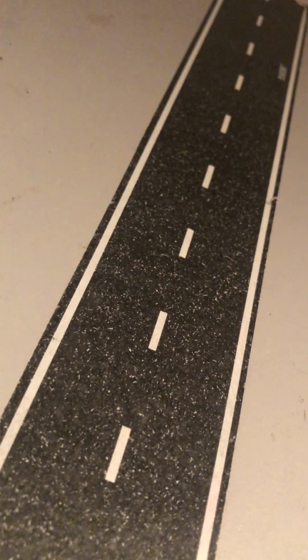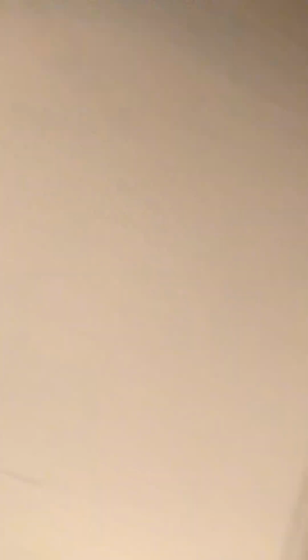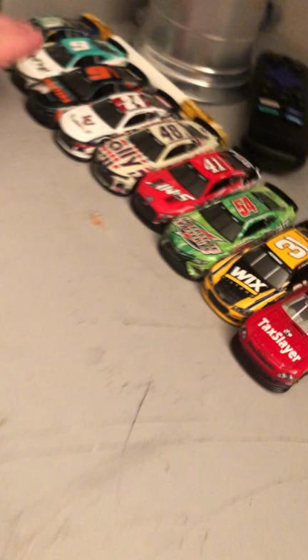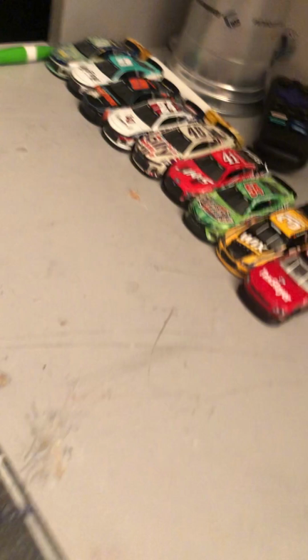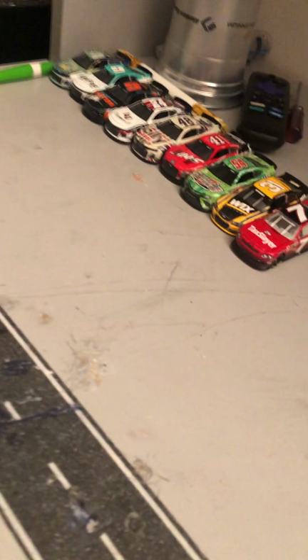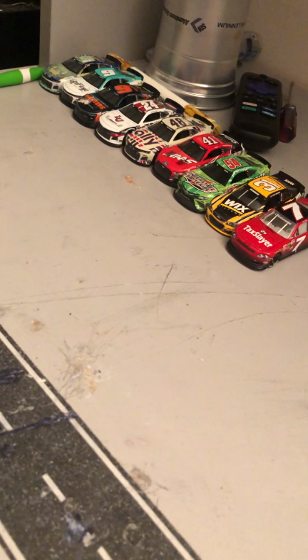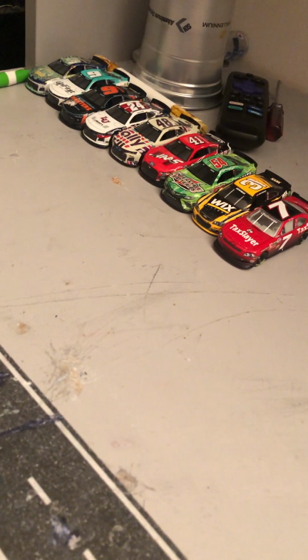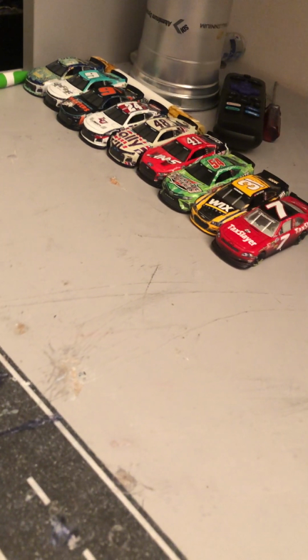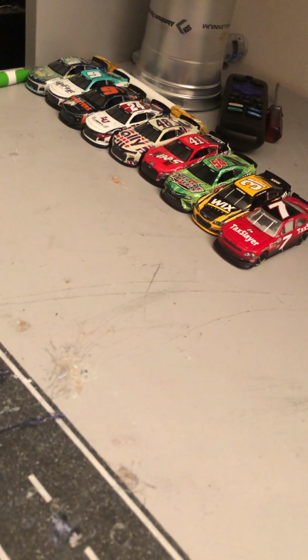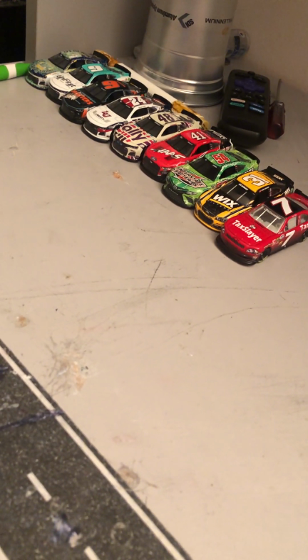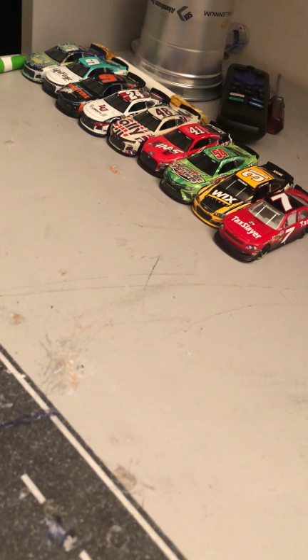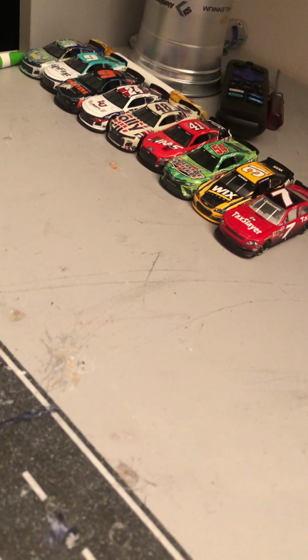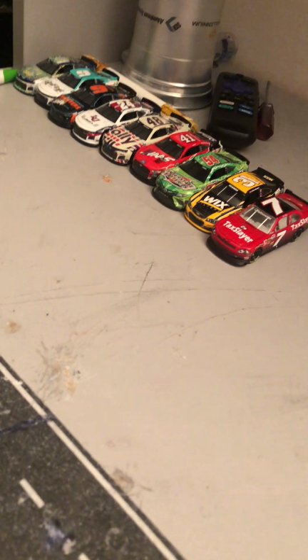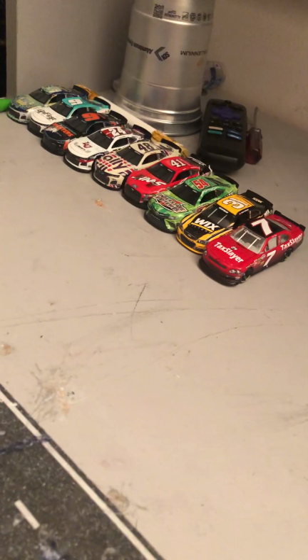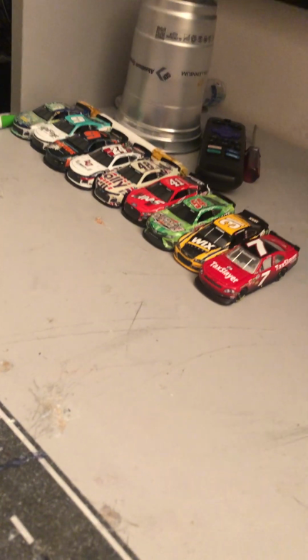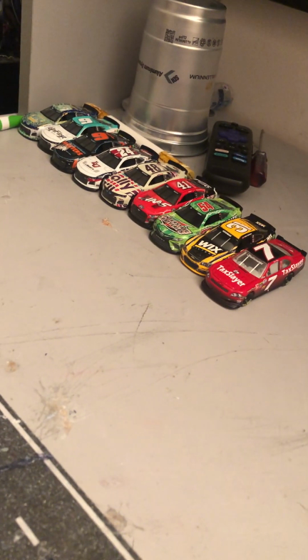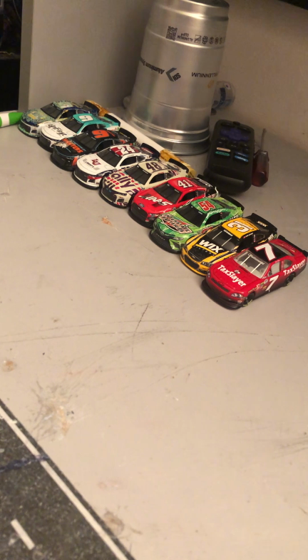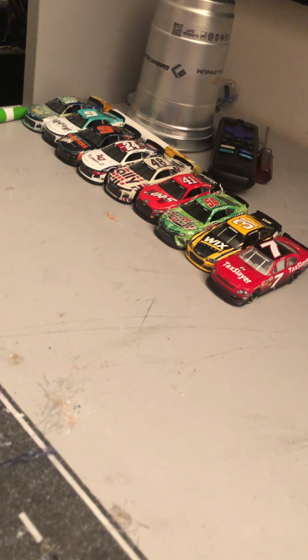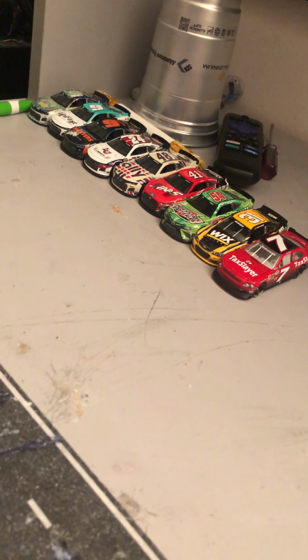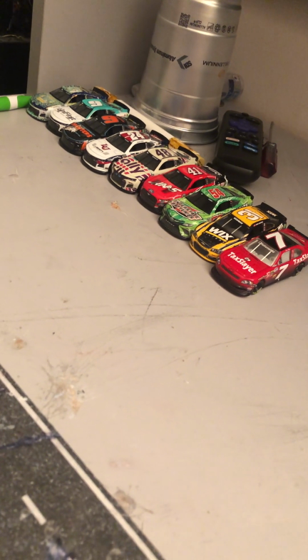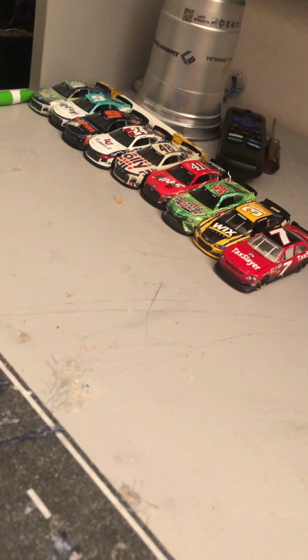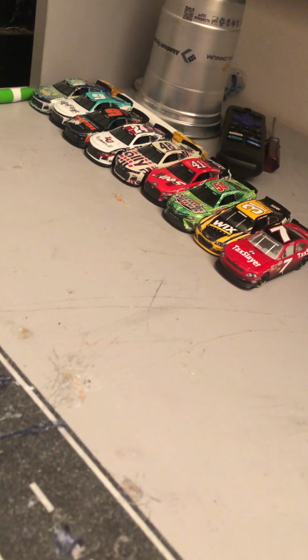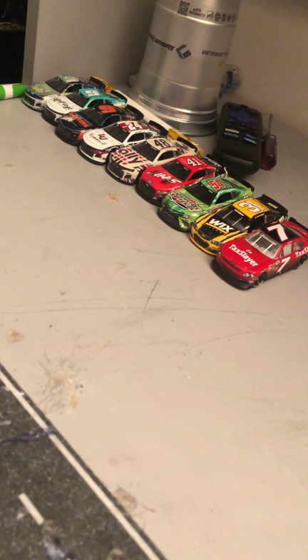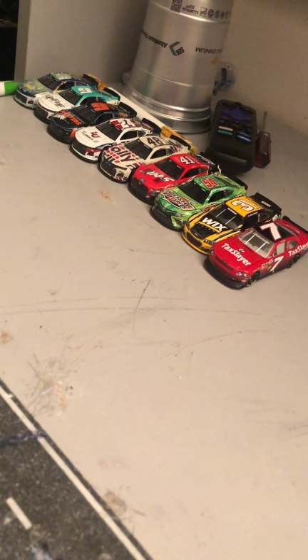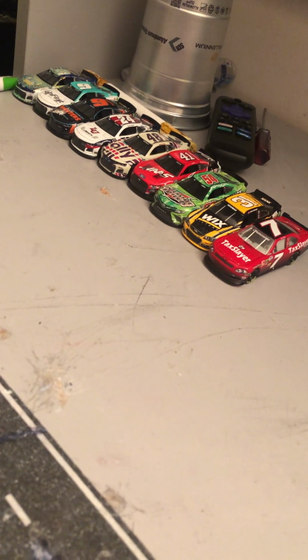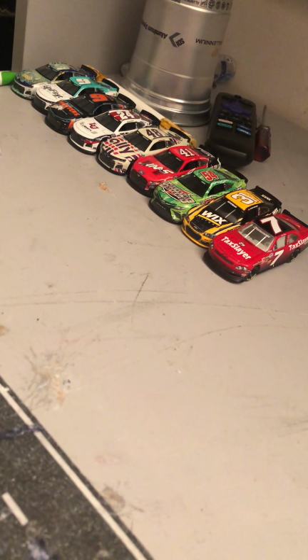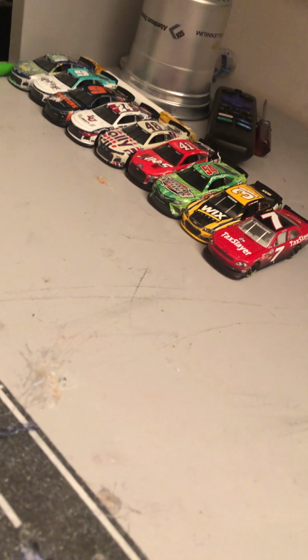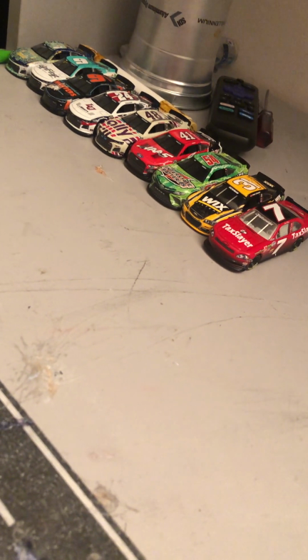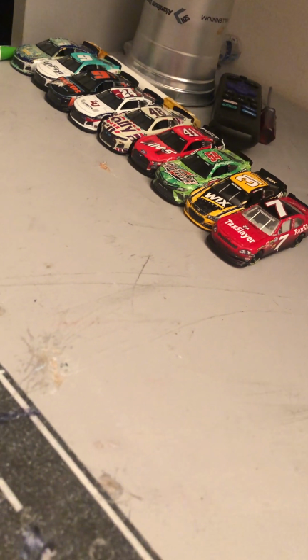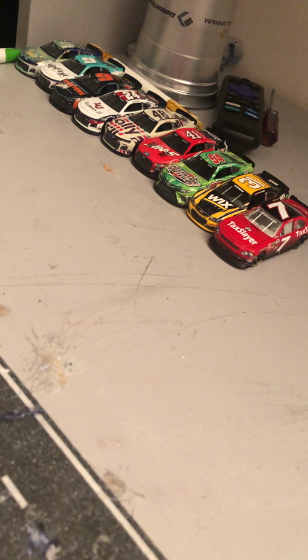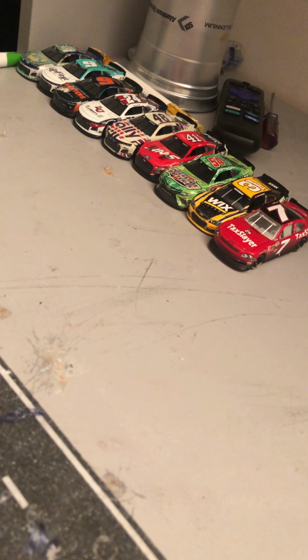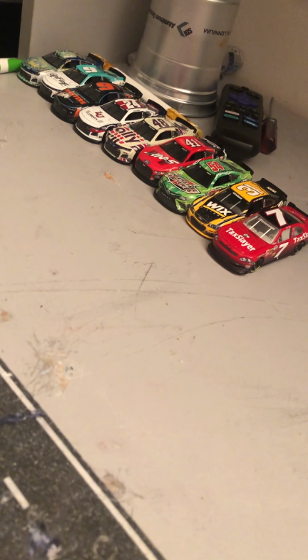So yeah, that's all the diecasts I got from my trip at Indy. Hope you guys enjoyed the video — if you did, be sure to leave a like and comment down below, and don't forget to subscribe if you haven't already. Thank you guys for watching and I'll see you in the next video.